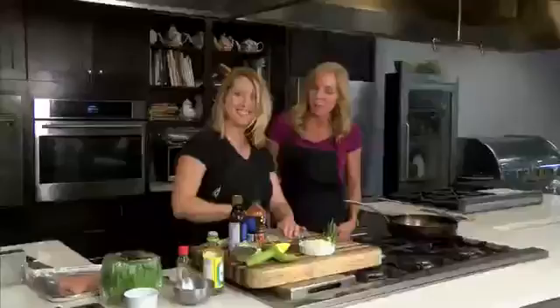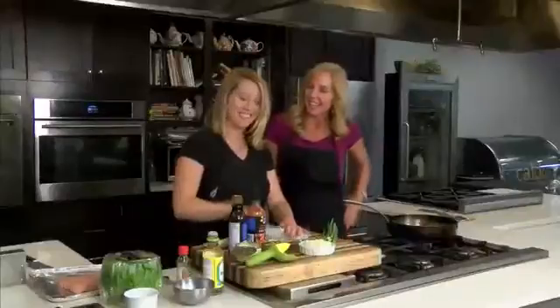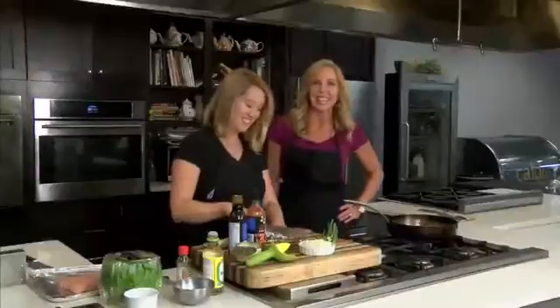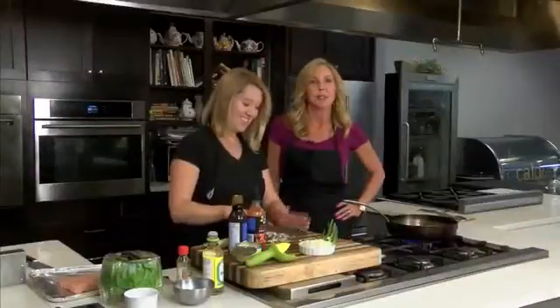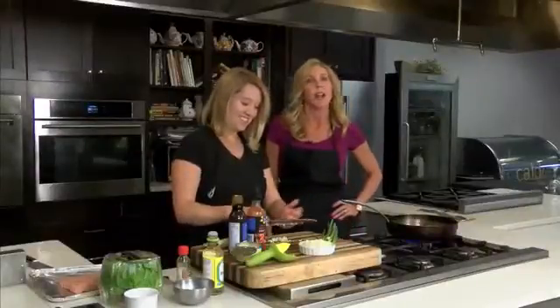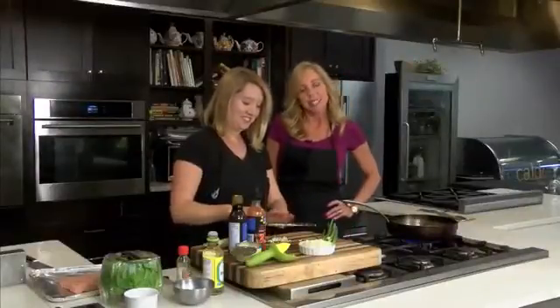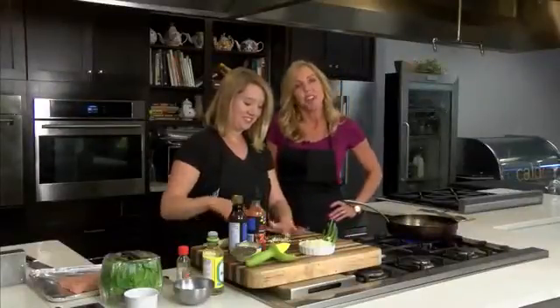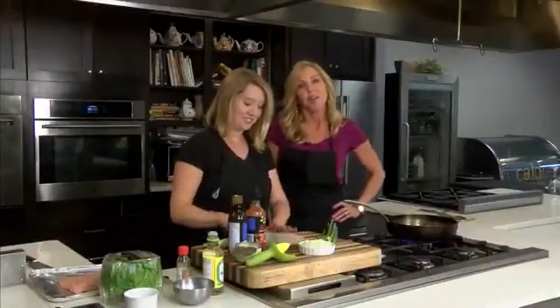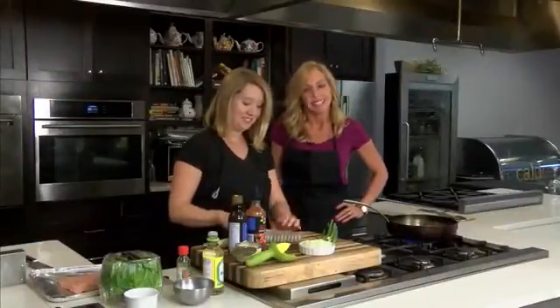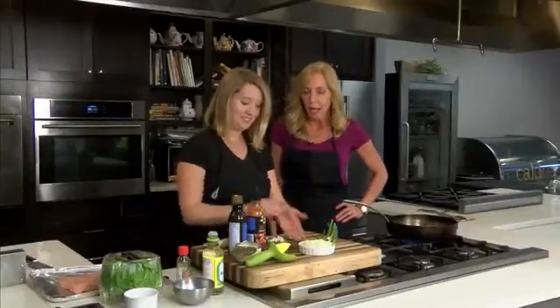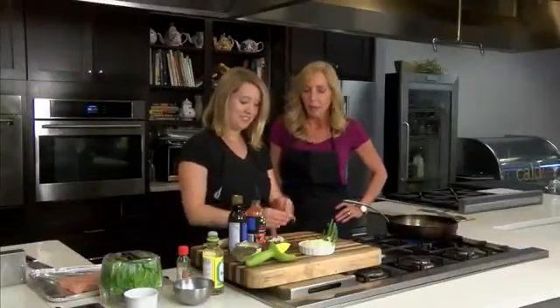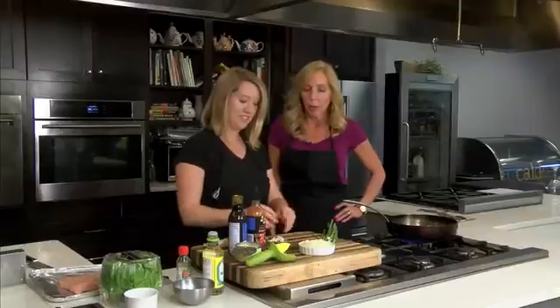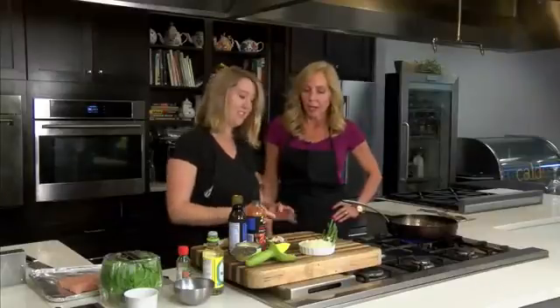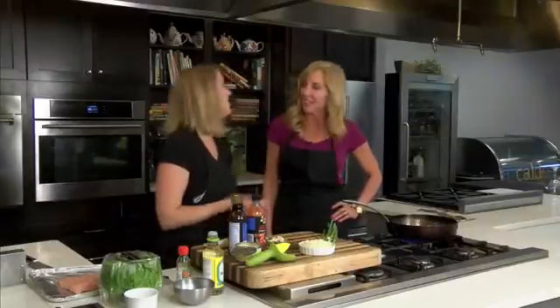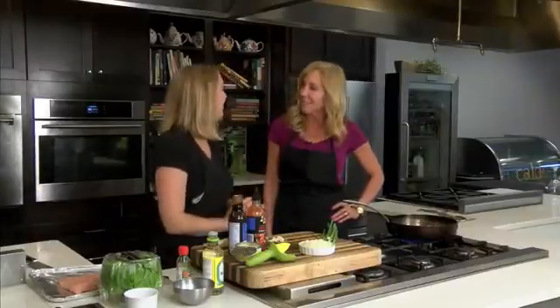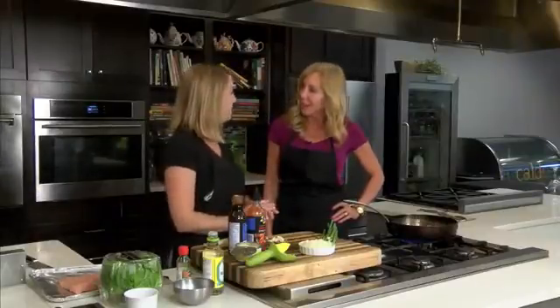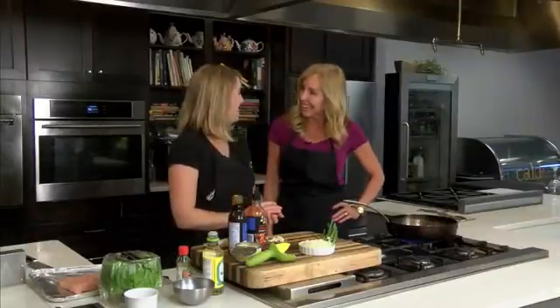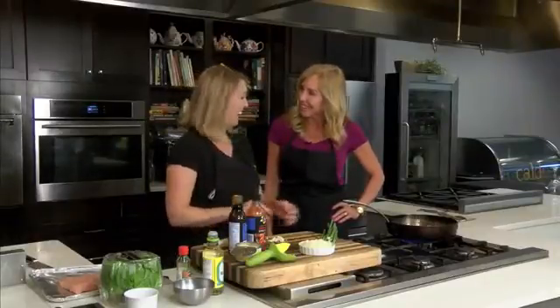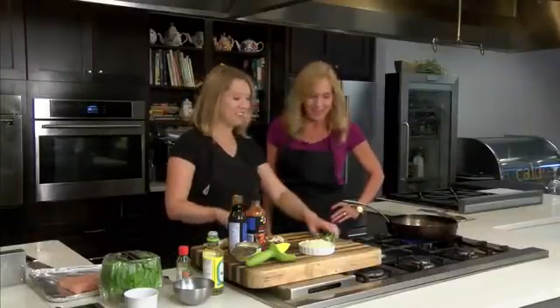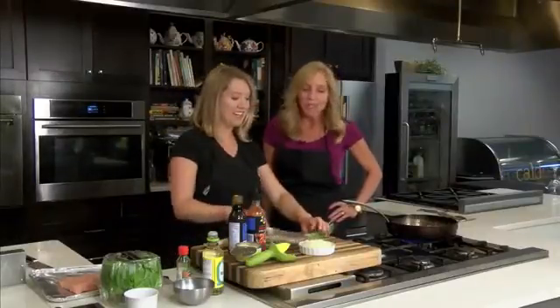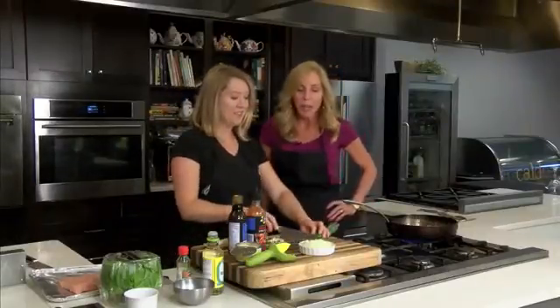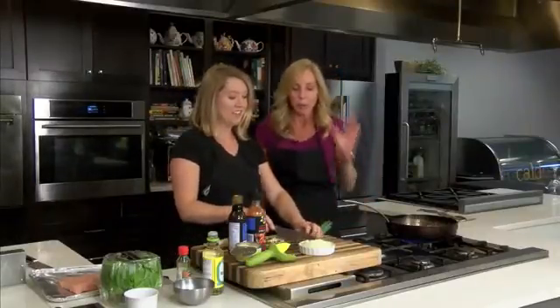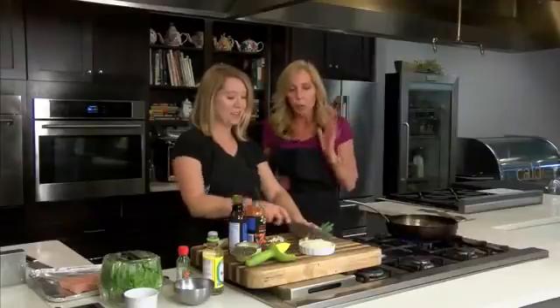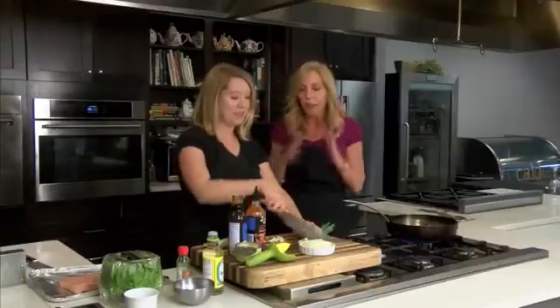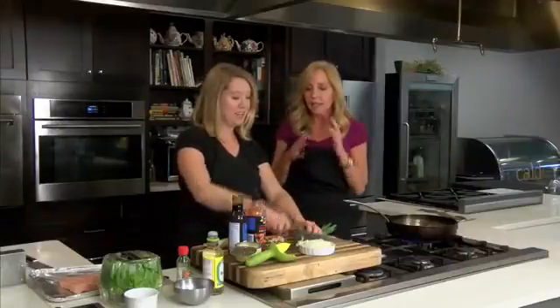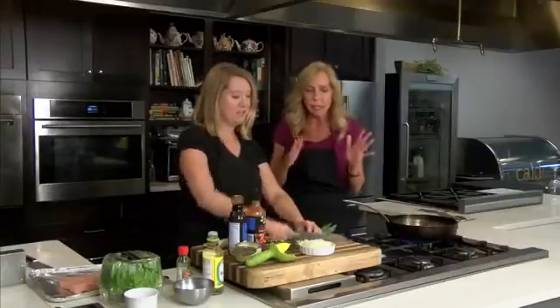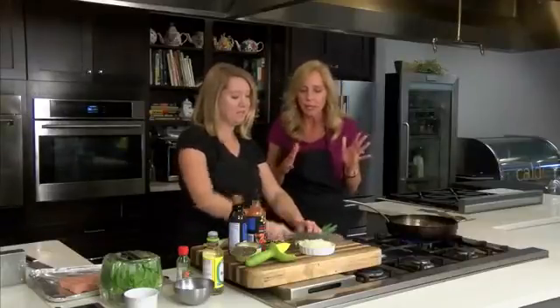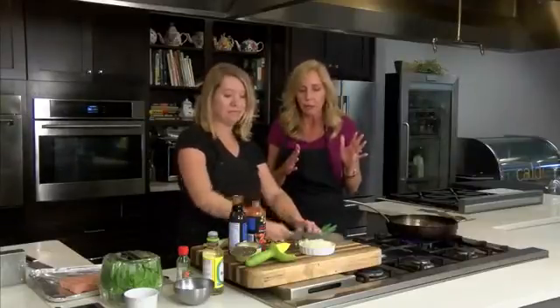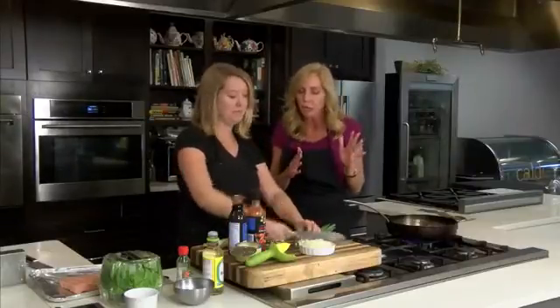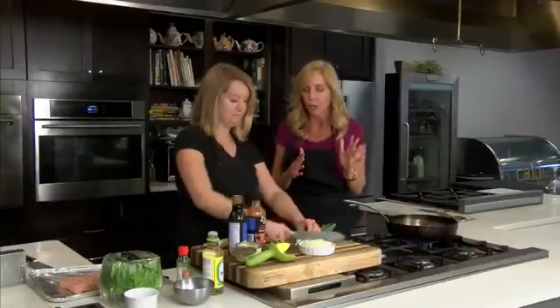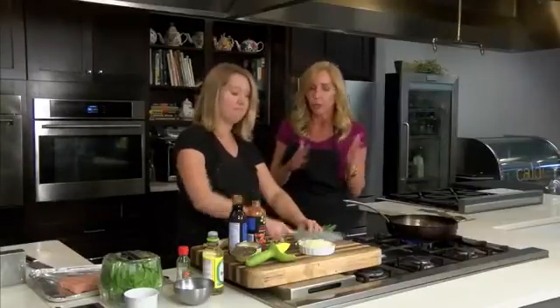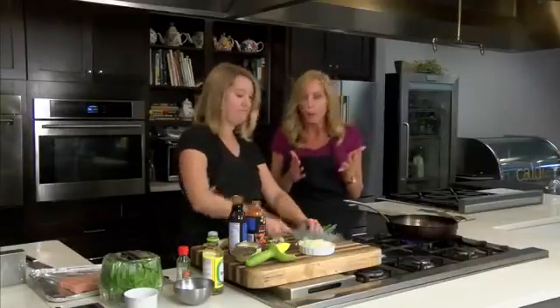We're here with Allison Davis, our resident chef at Midday Kentucky, and we're here at Wild Thyme in Lexington. So what do we have today? We're doing quick, fast, easy recipes for lunch for entertaining friends.